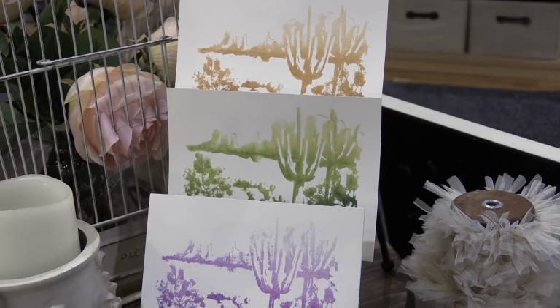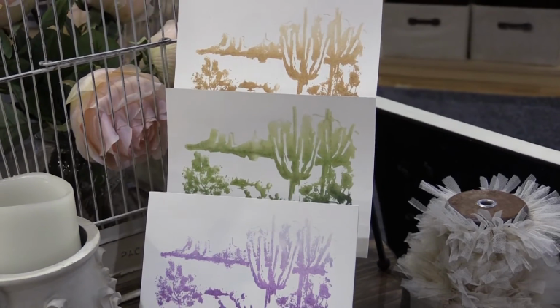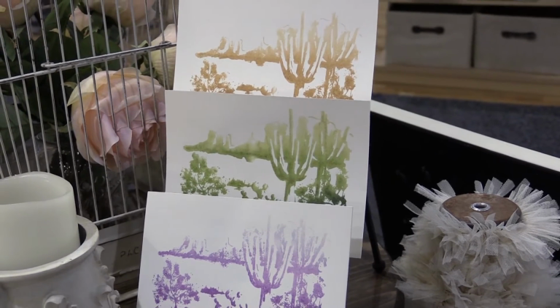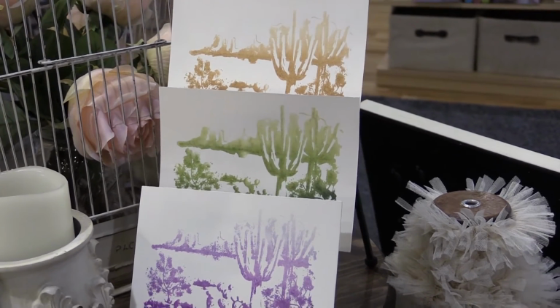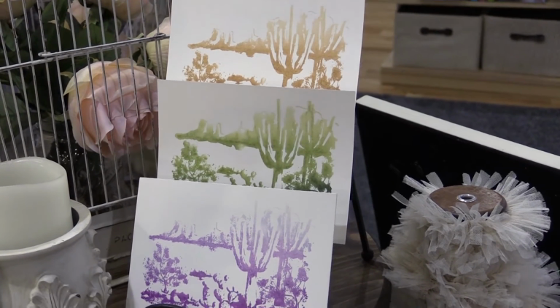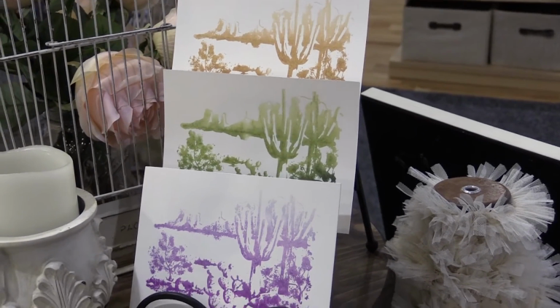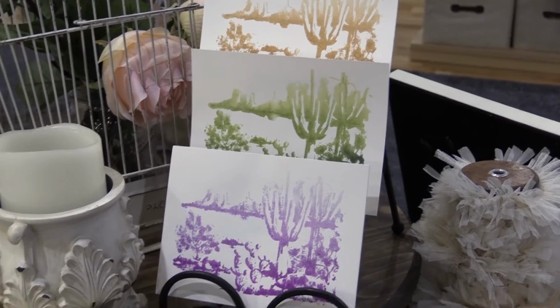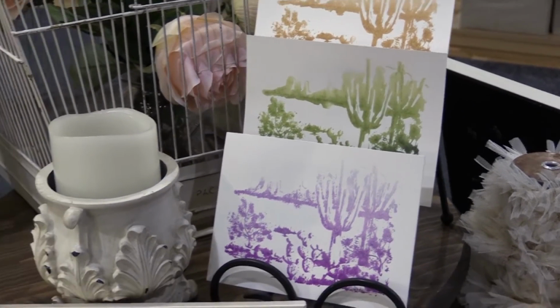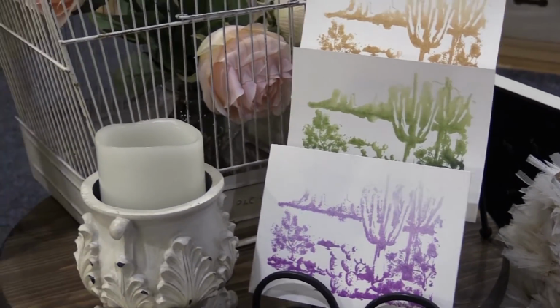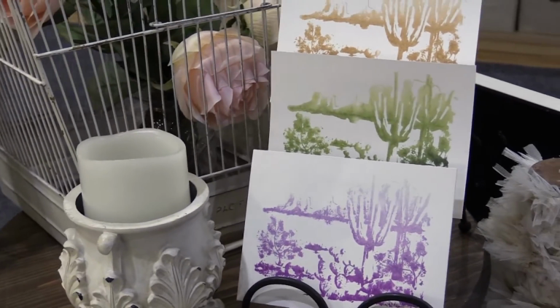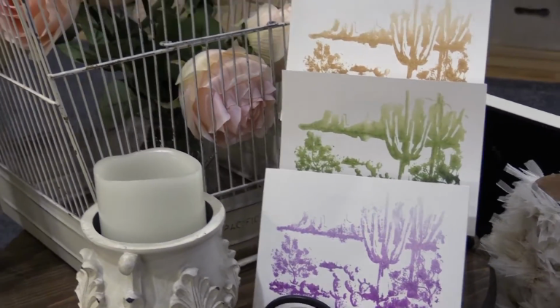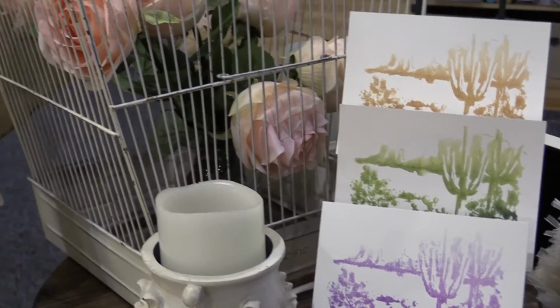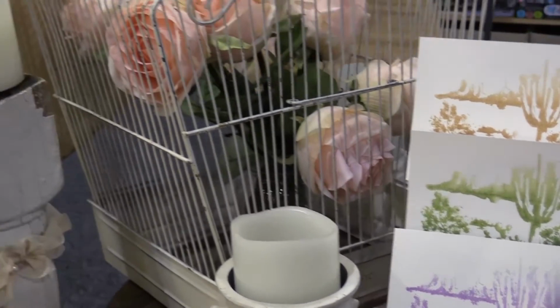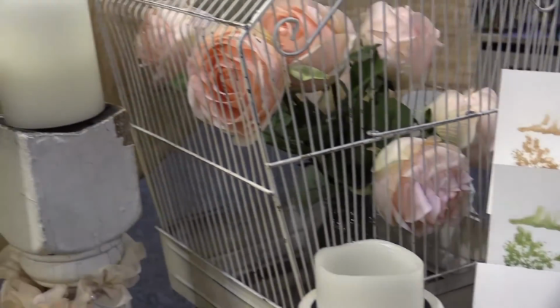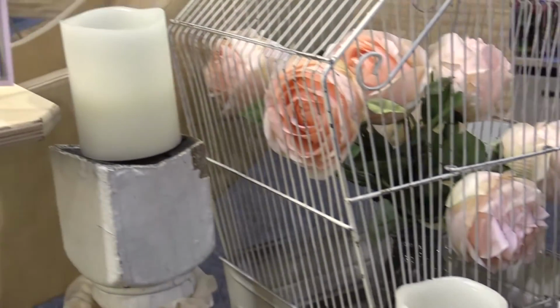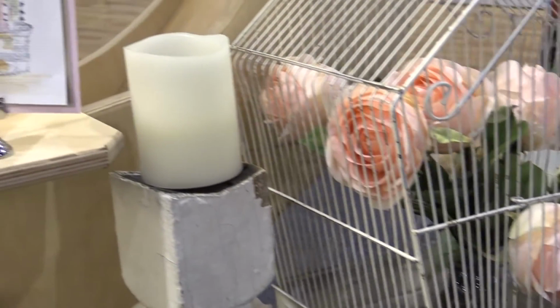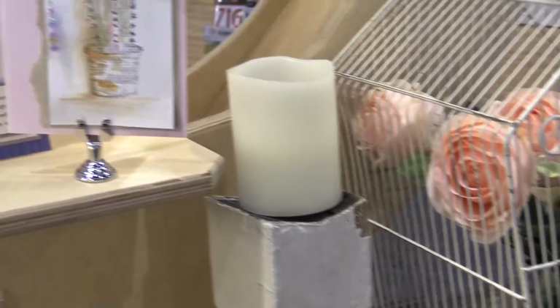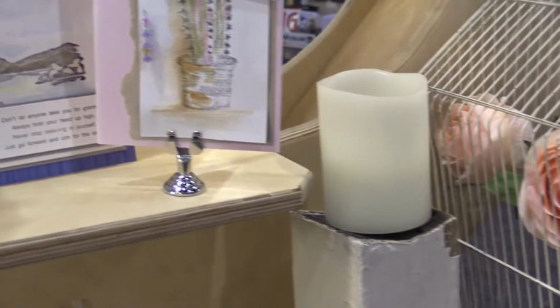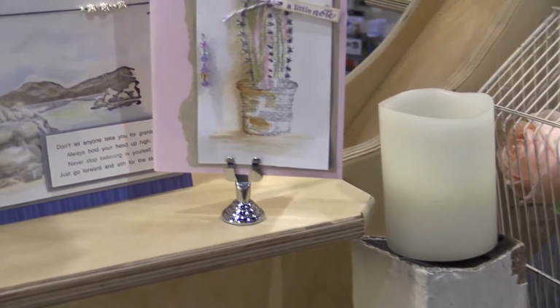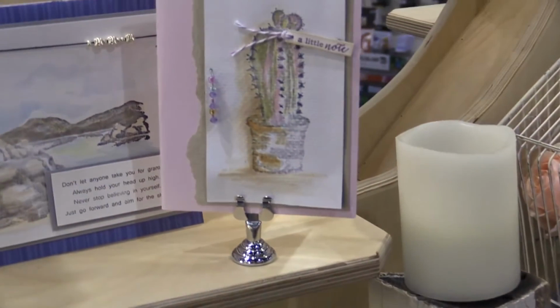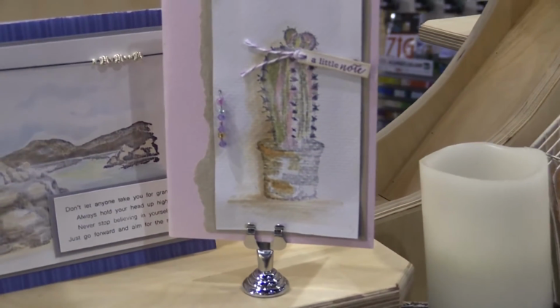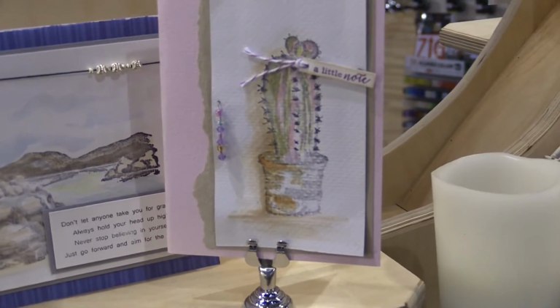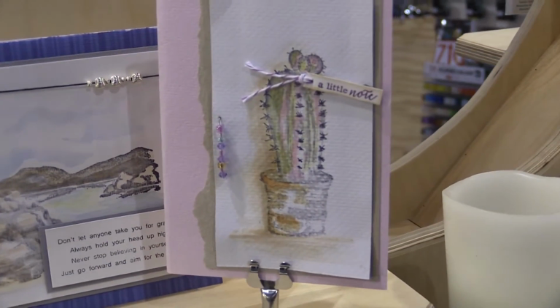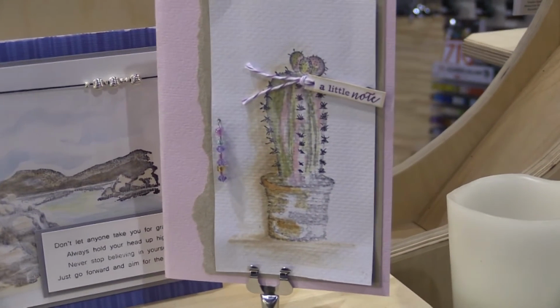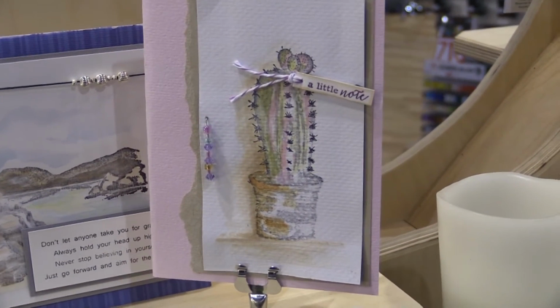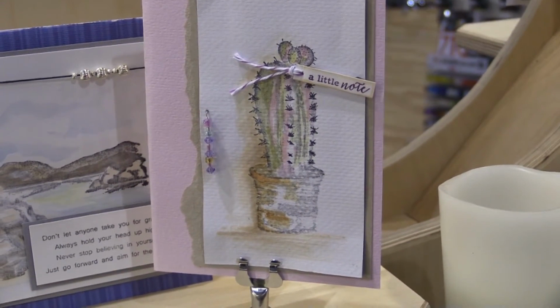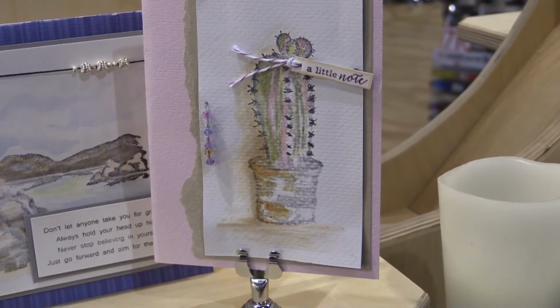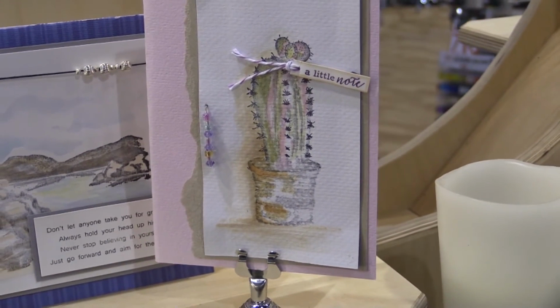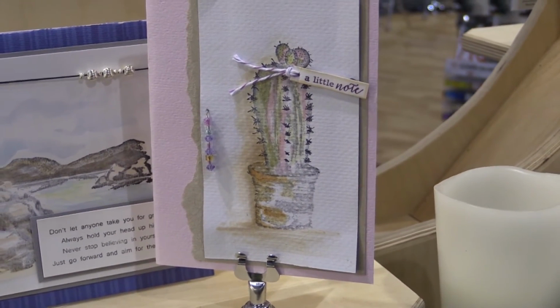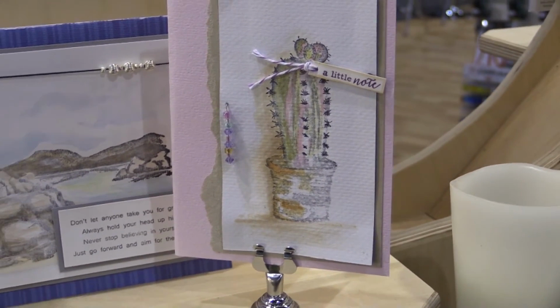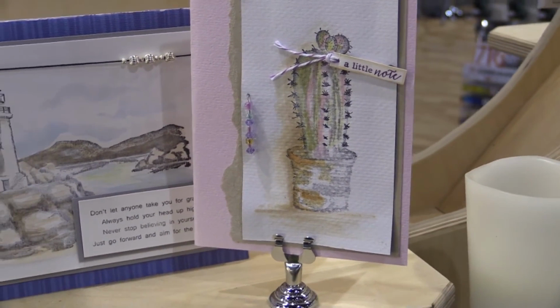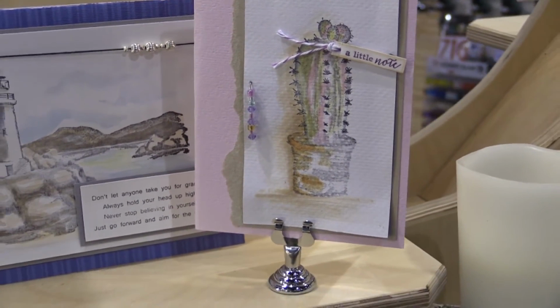These have been very popular. We had a Christmas line and they were very successful, so these are our everyday stamps.